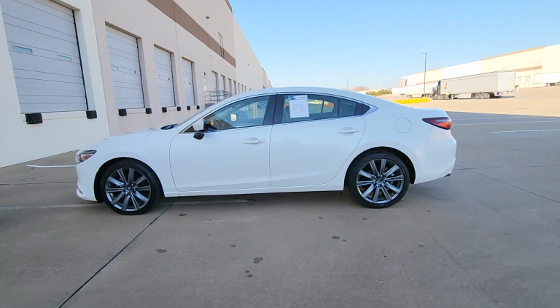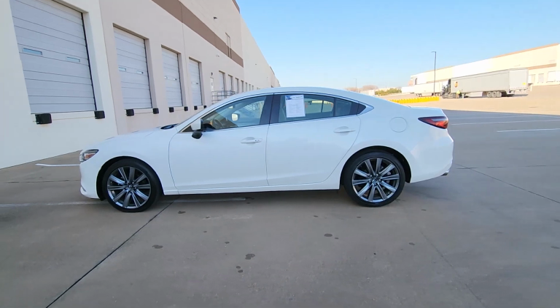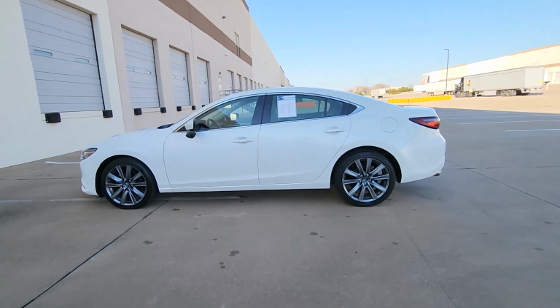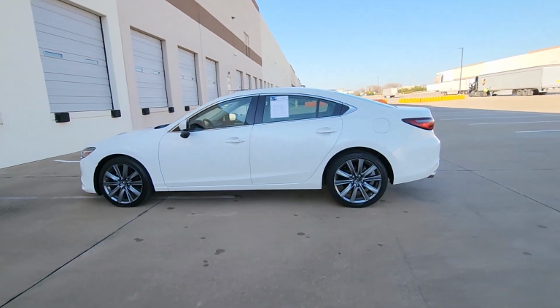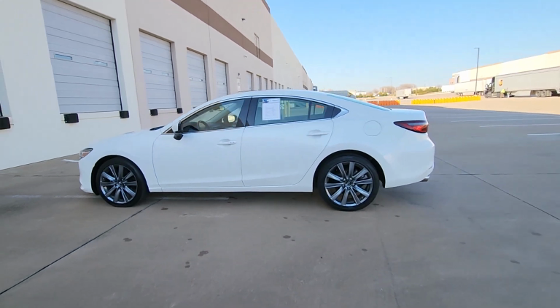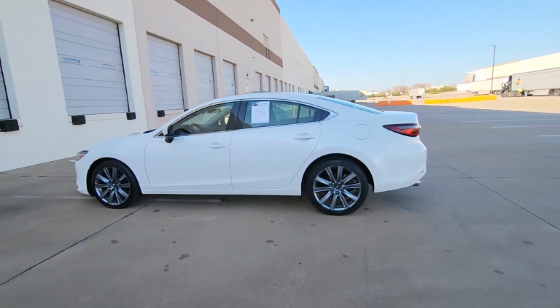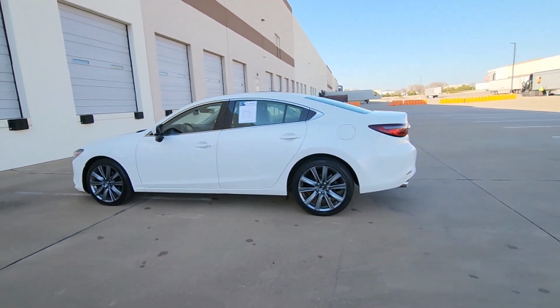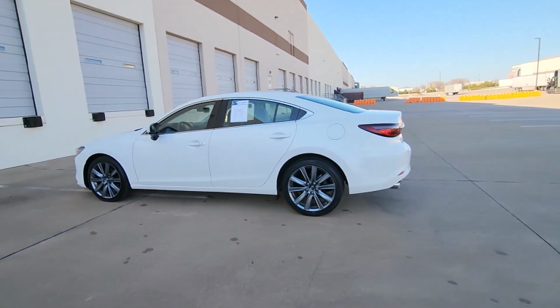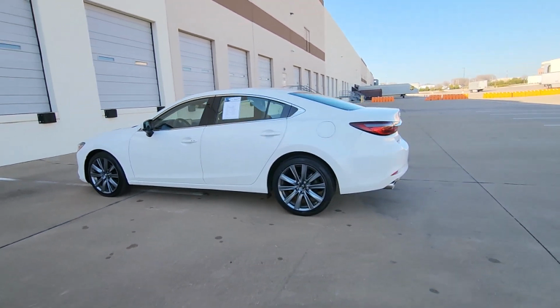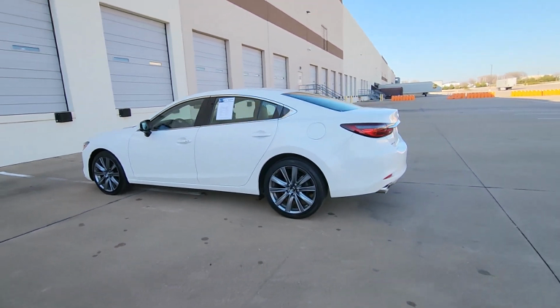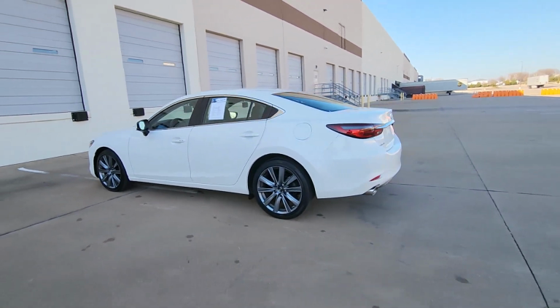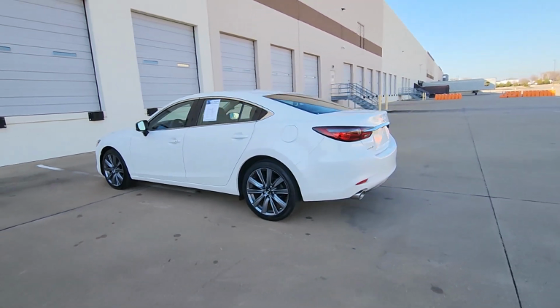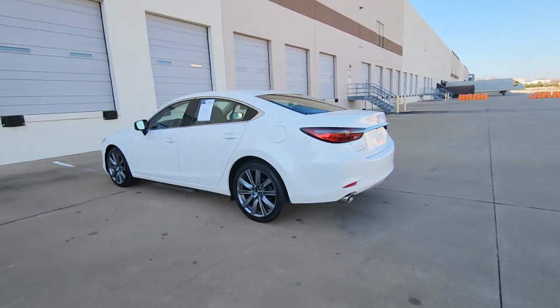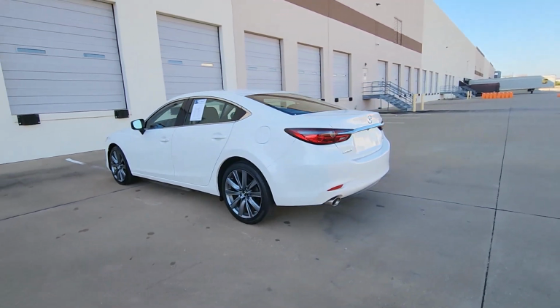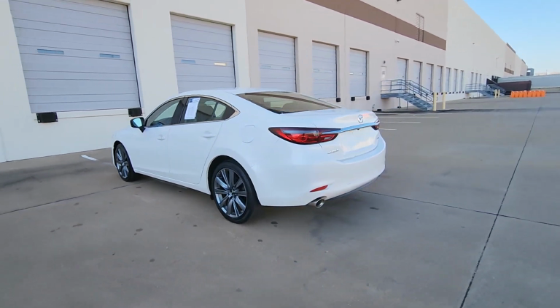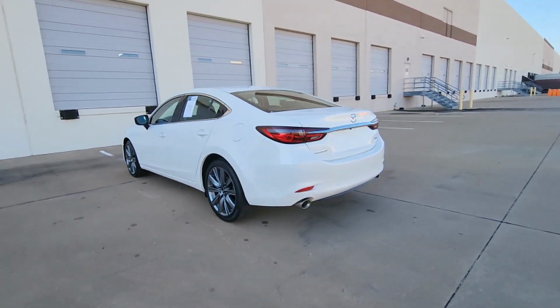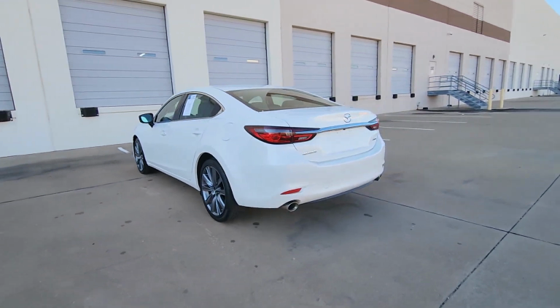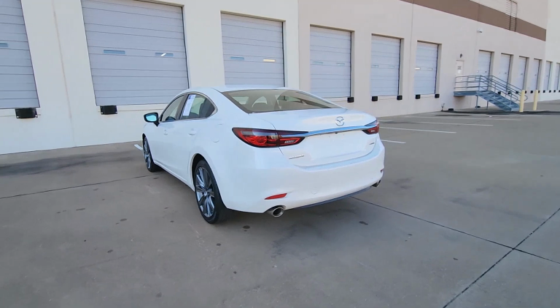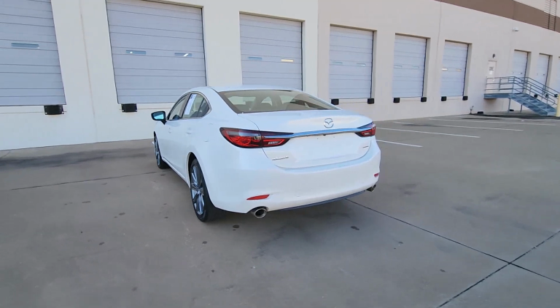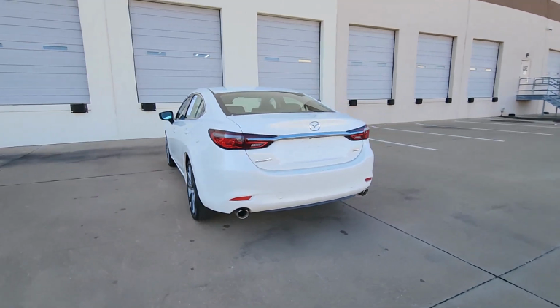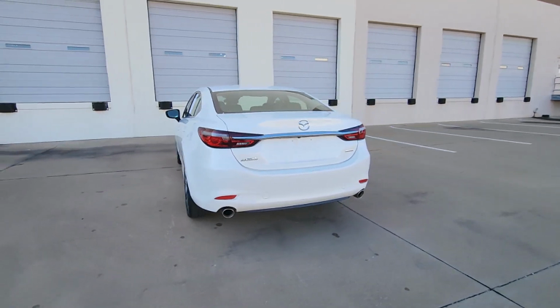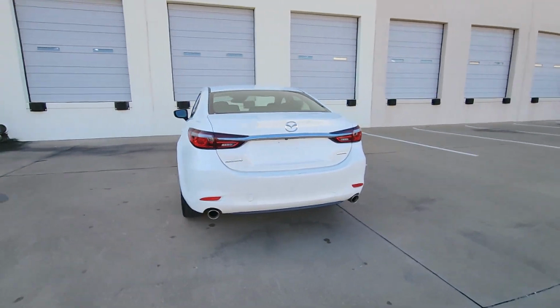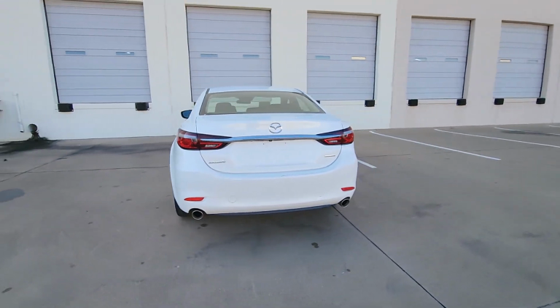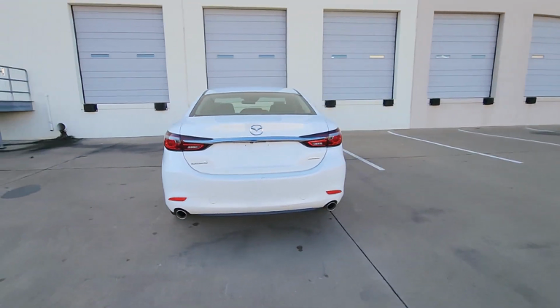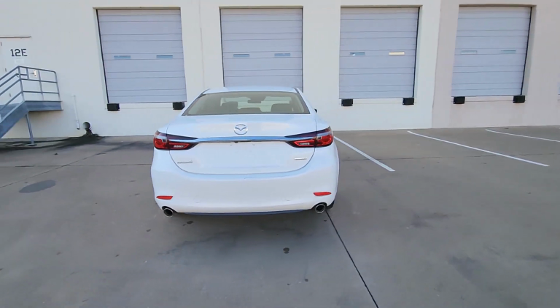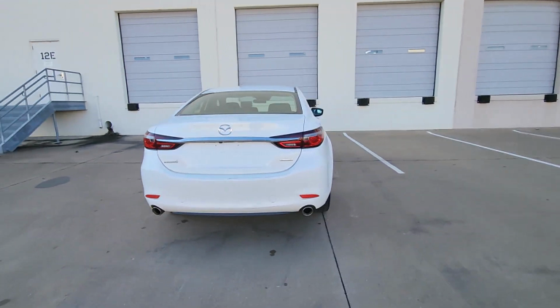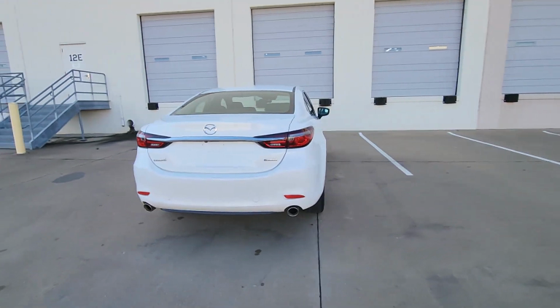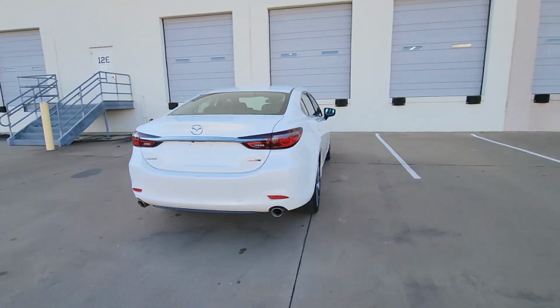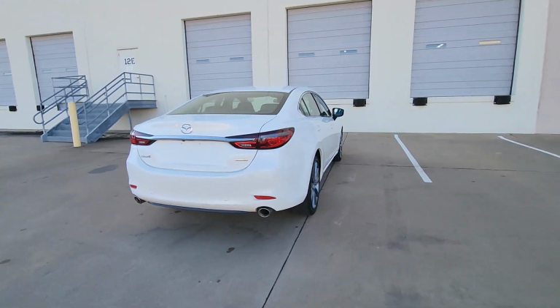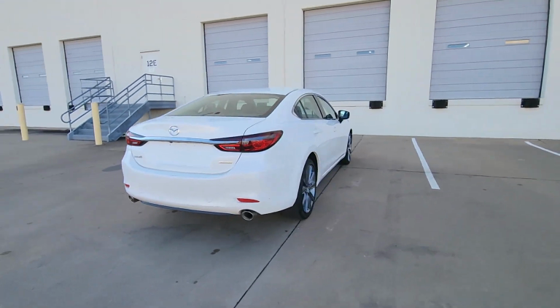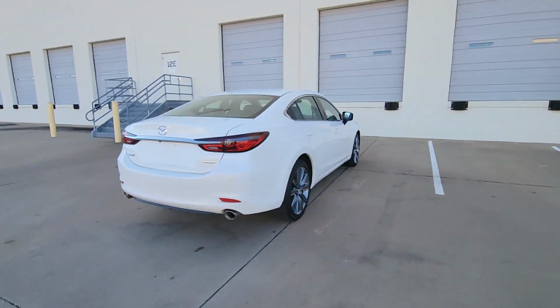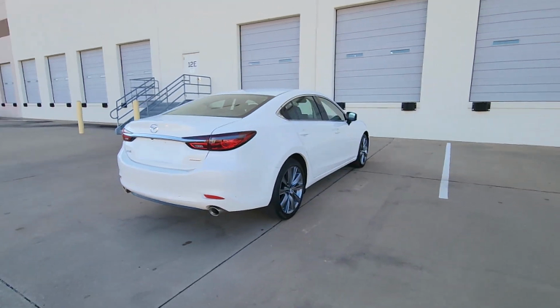Enjoy the view of this 2020 Mazda Mazda 6. With less than 40,000 miles on the odometer, this vehicle provides excellent value.